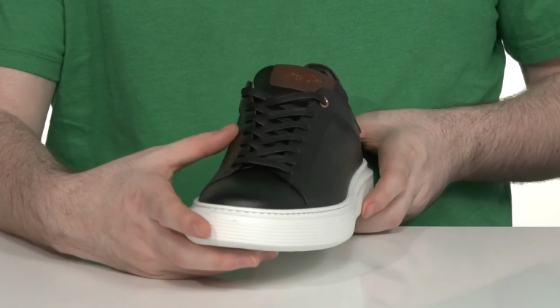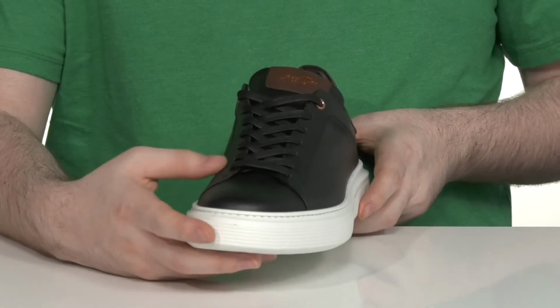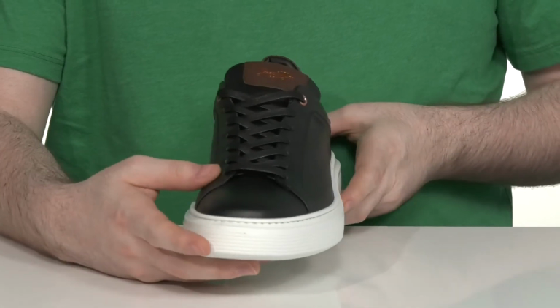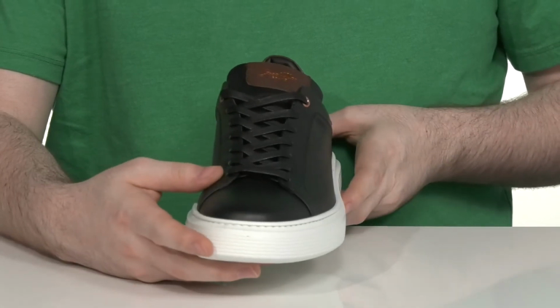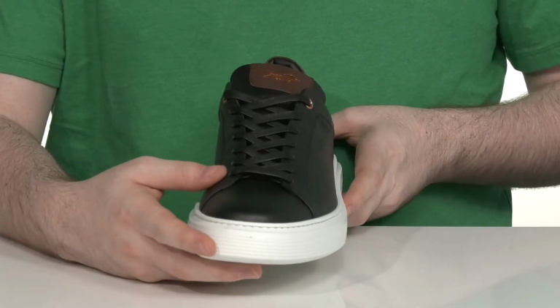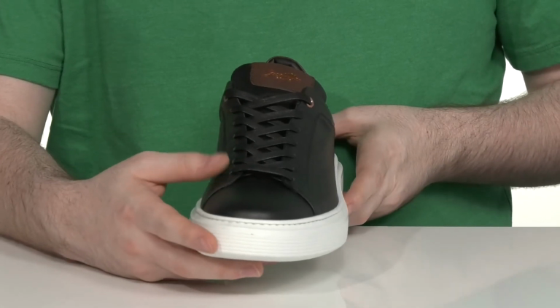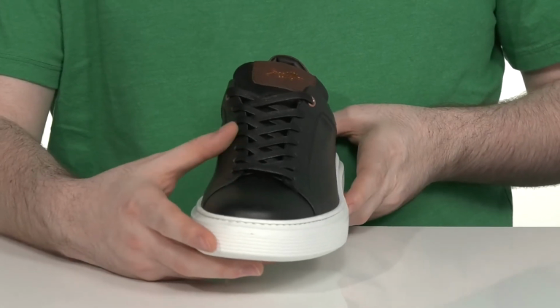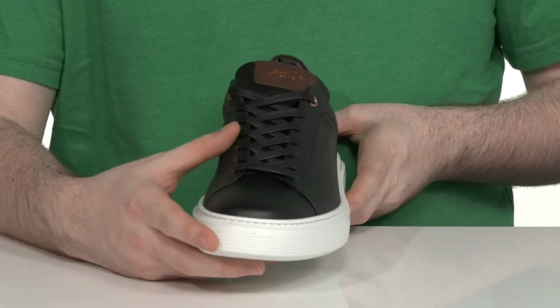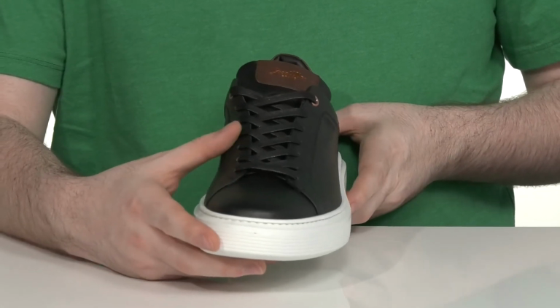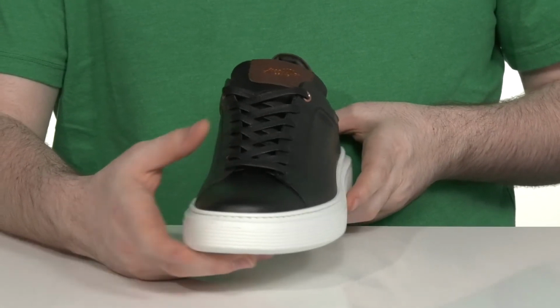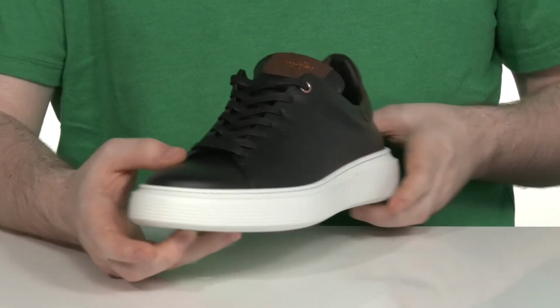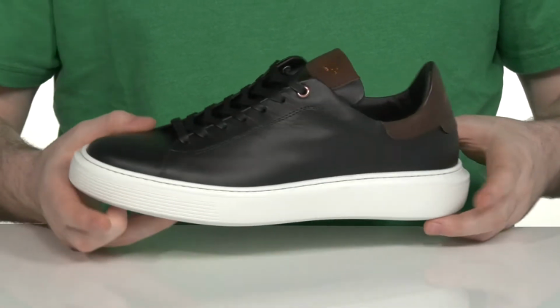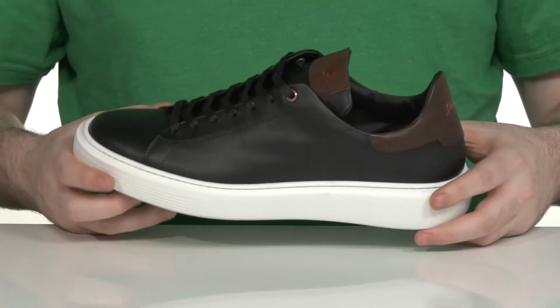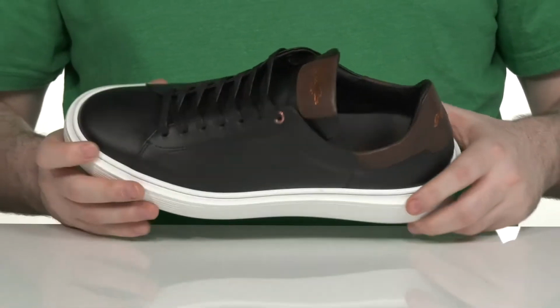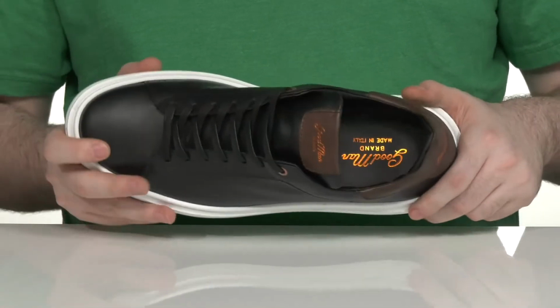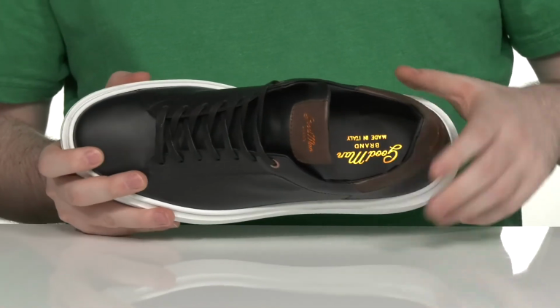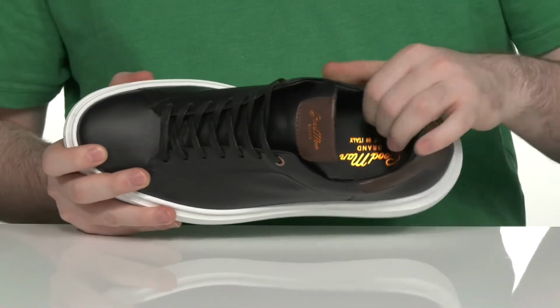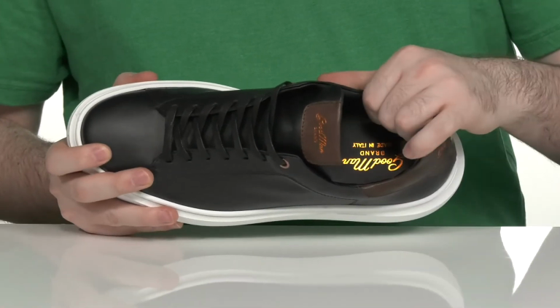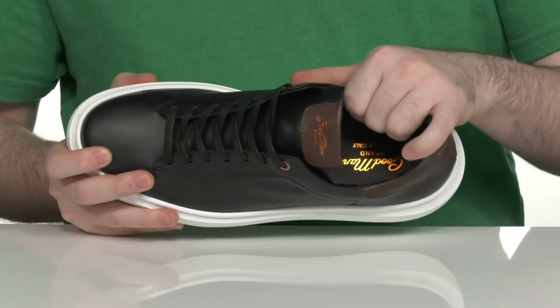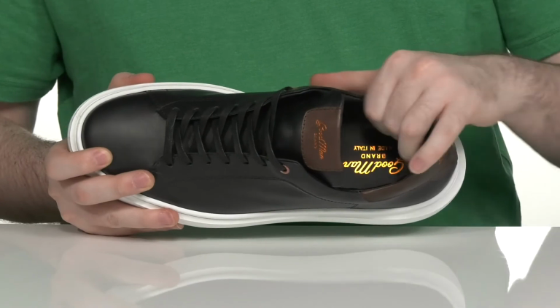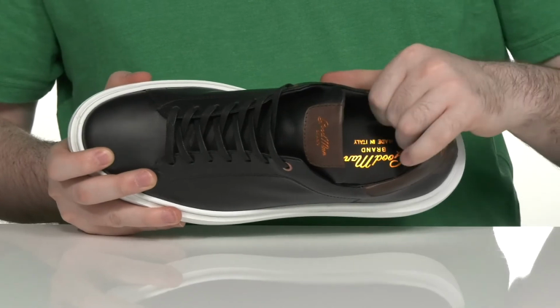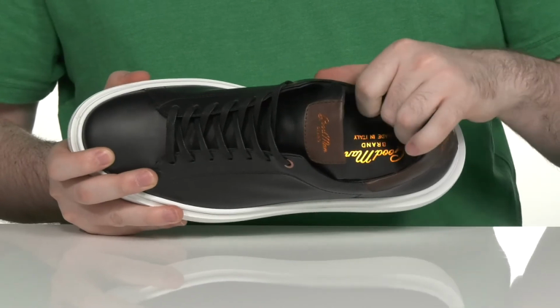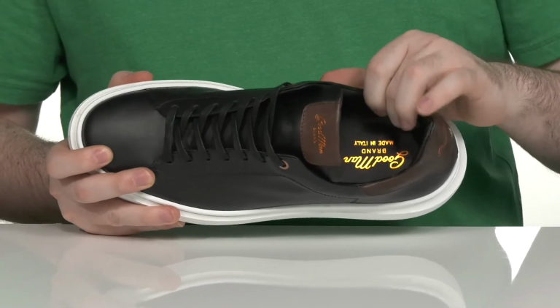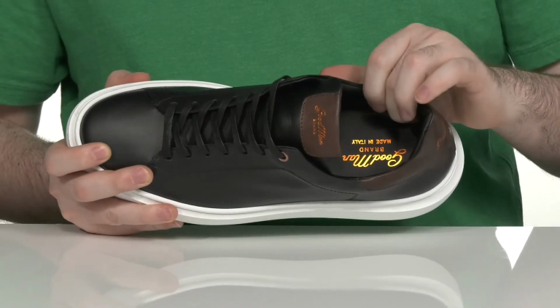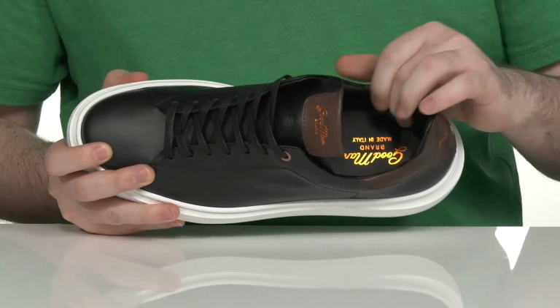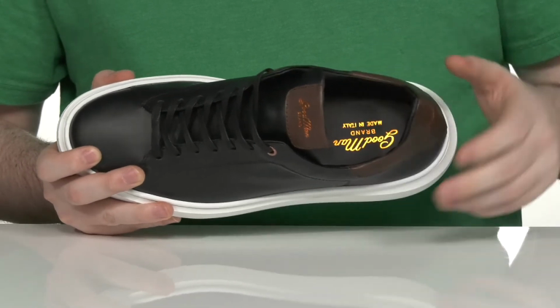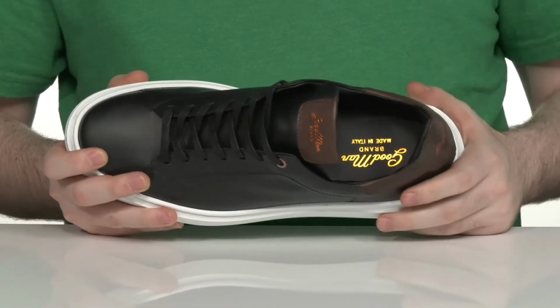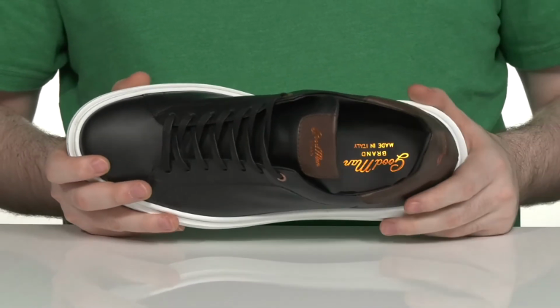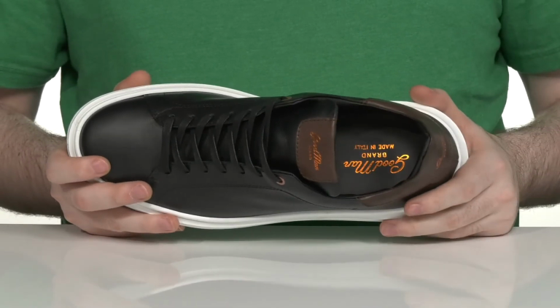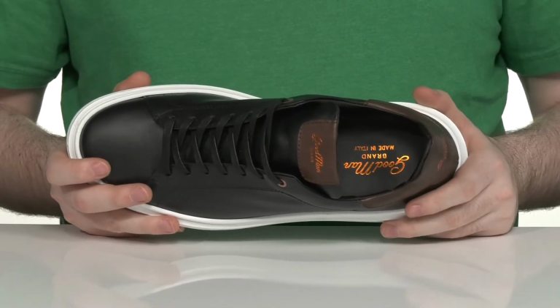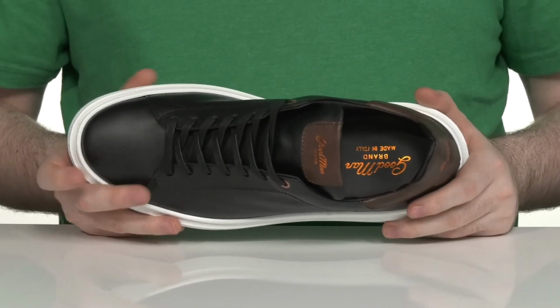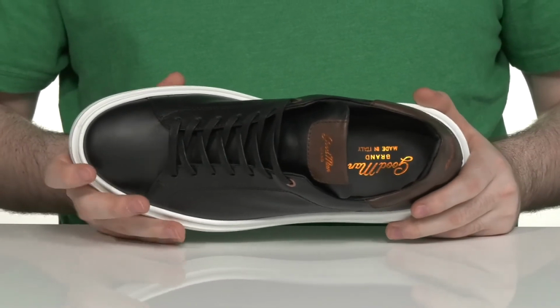It uses a wax lace-up in a traditional style for a secure fit, and the inner lining uses padding and textile to keep it cool and comfortable.